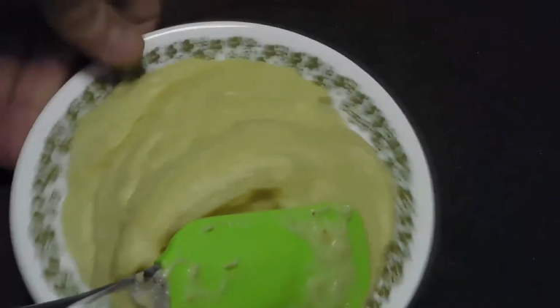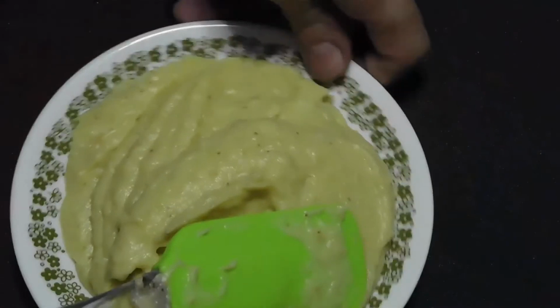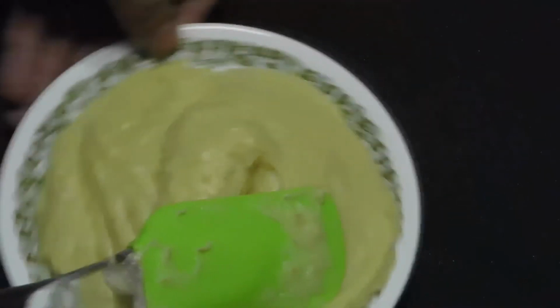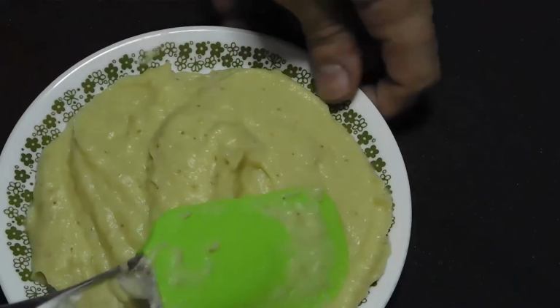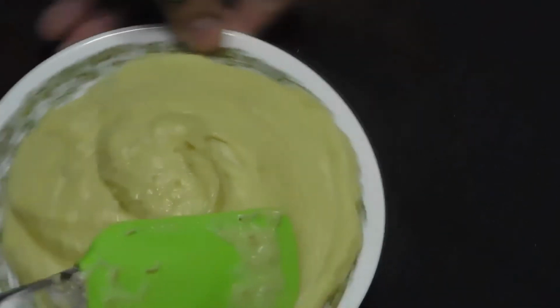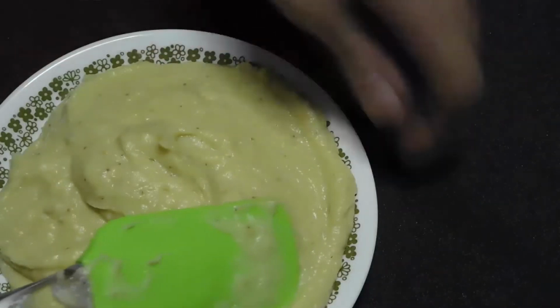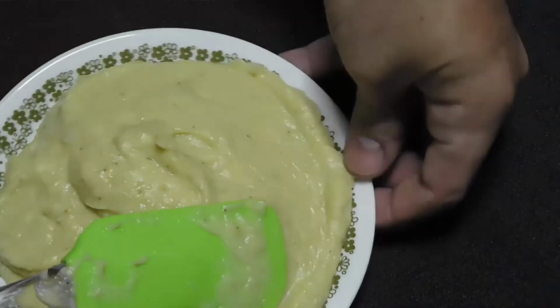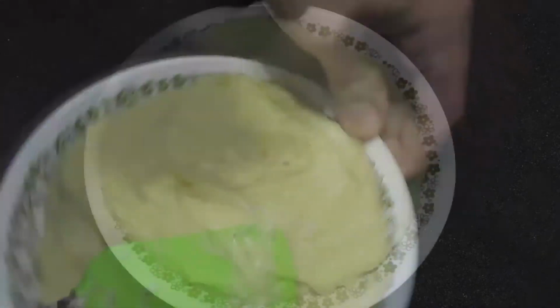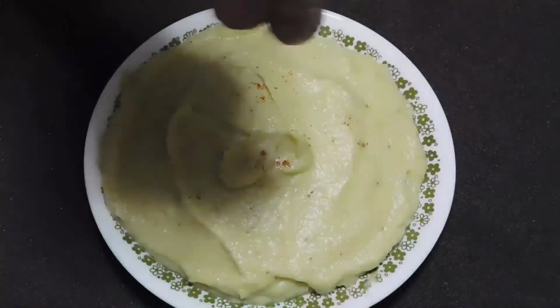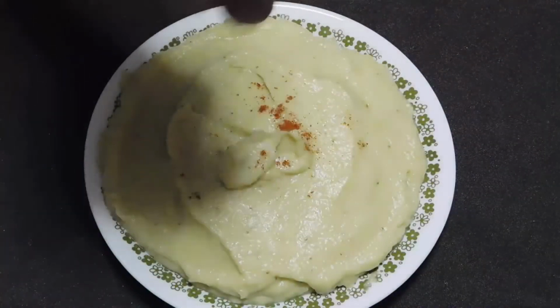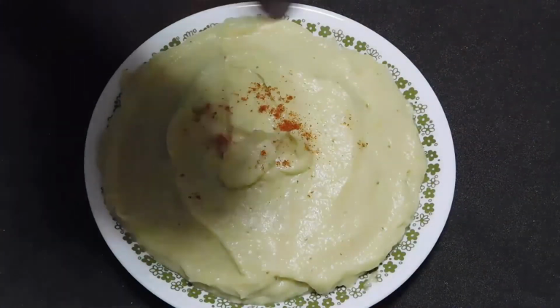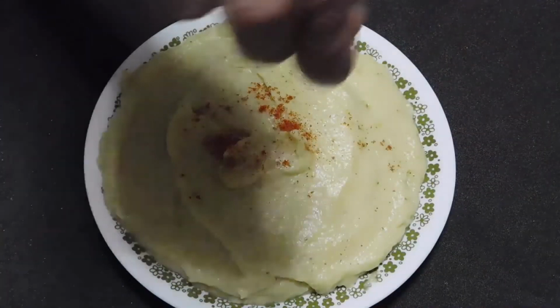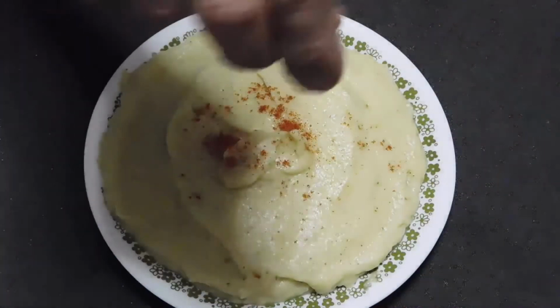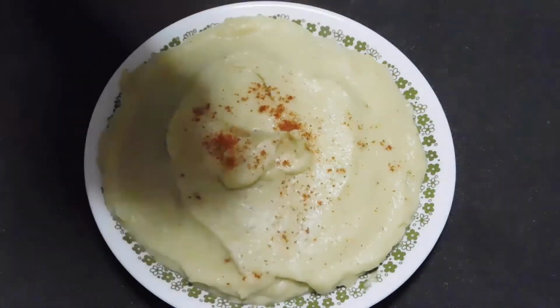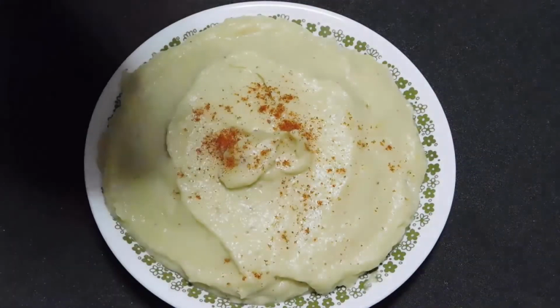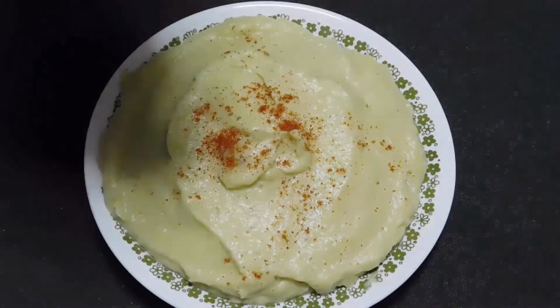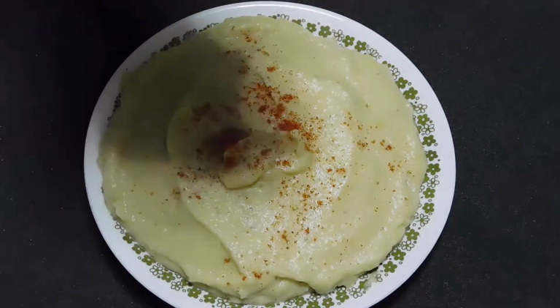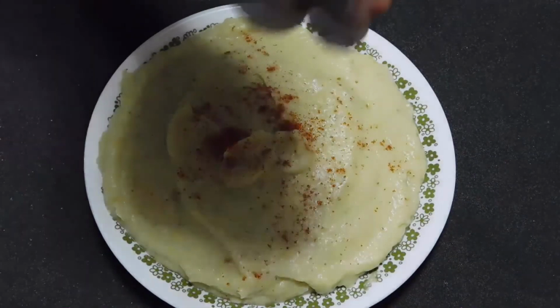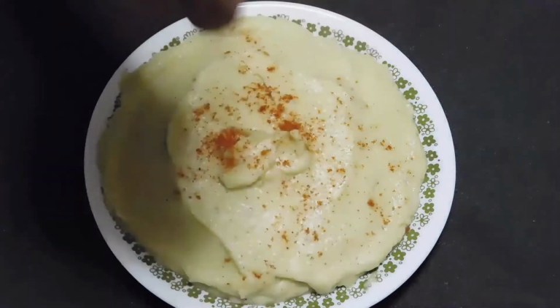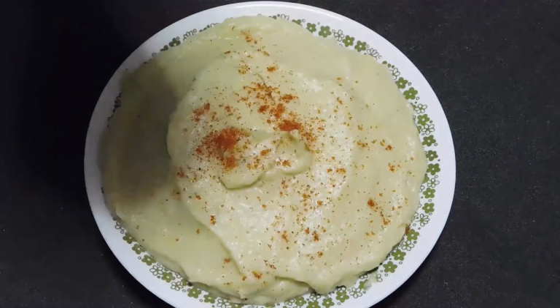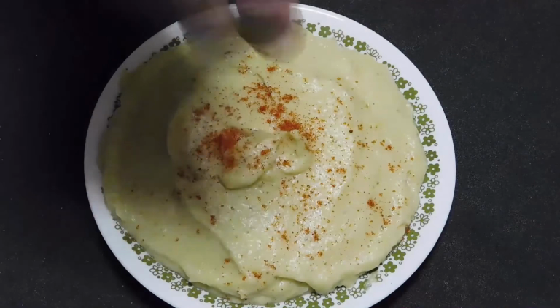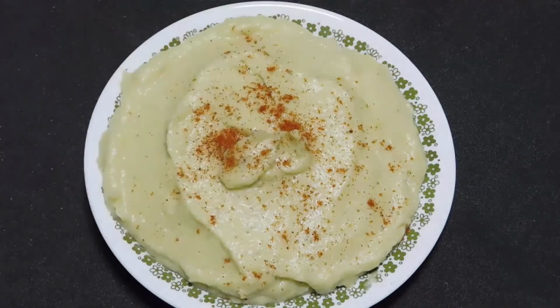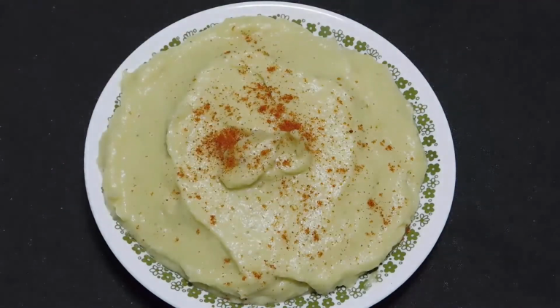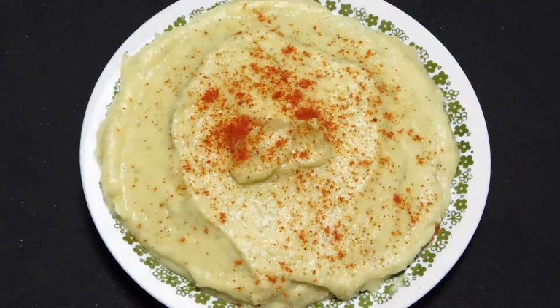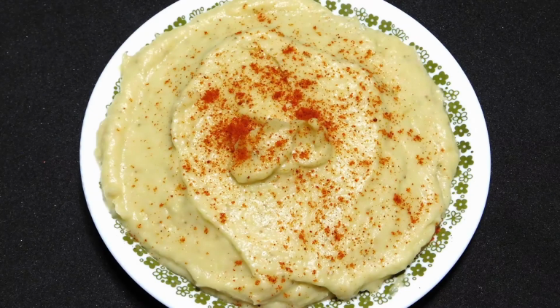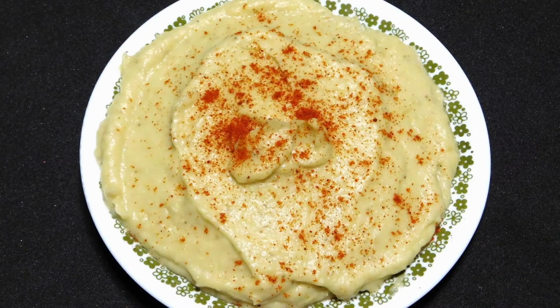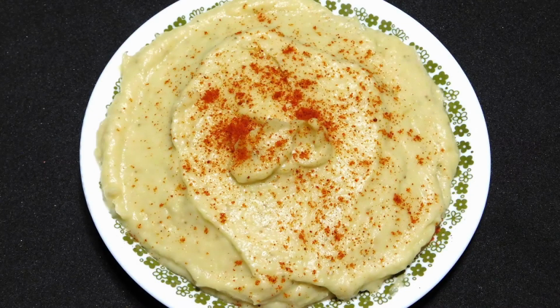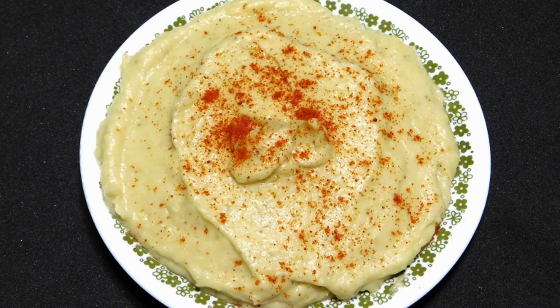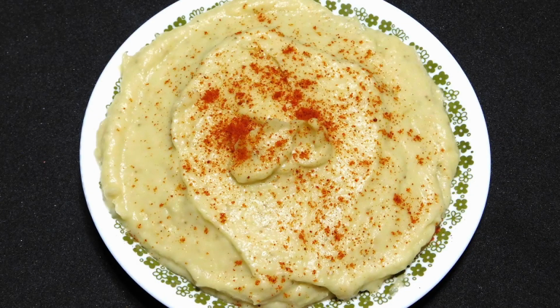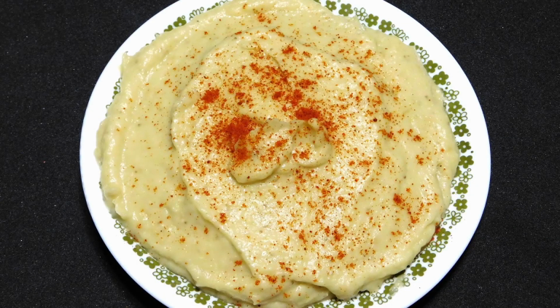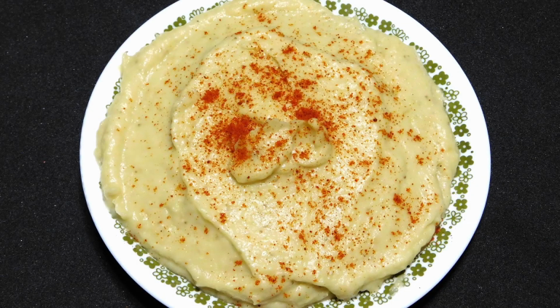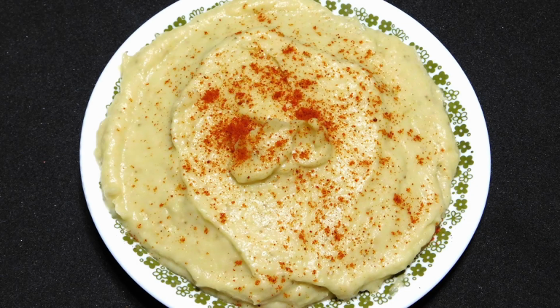Serve in a bowl or on a plate and sprinkle a little sweet paprika on top. This delicious hummus or baba ganoush is a traditional Arab dish to accompany meats or to spread on bread.